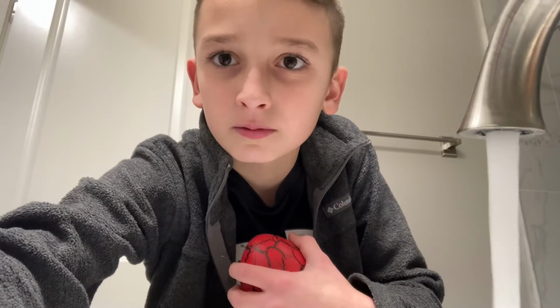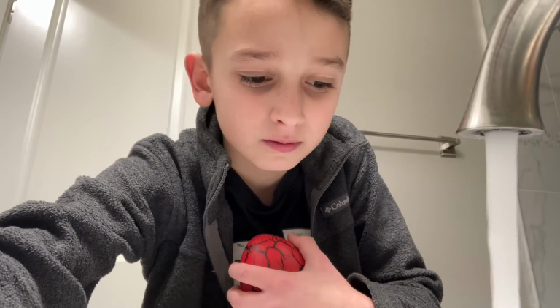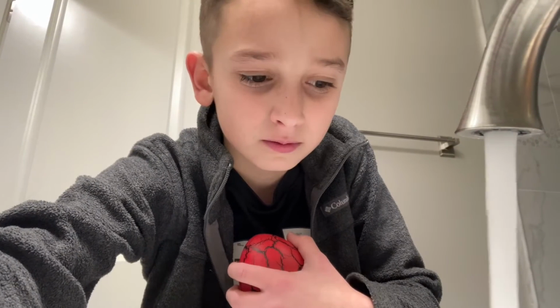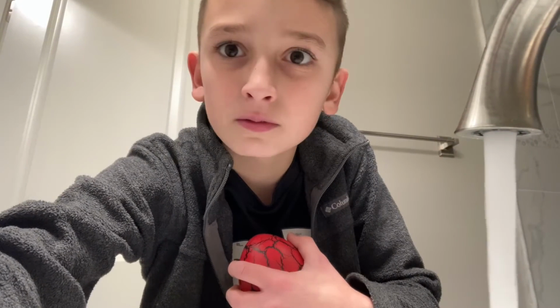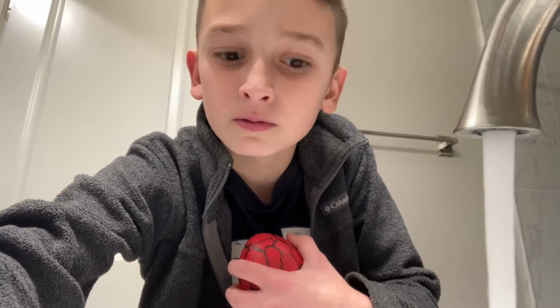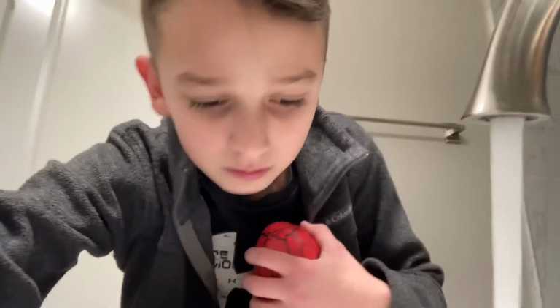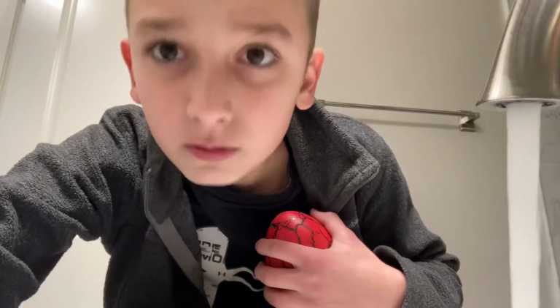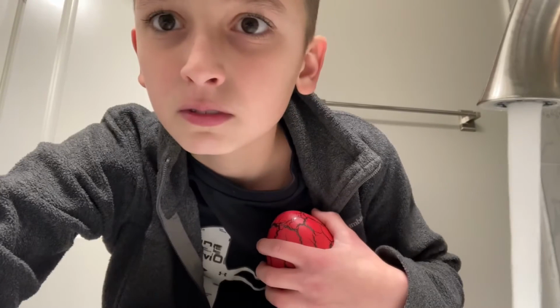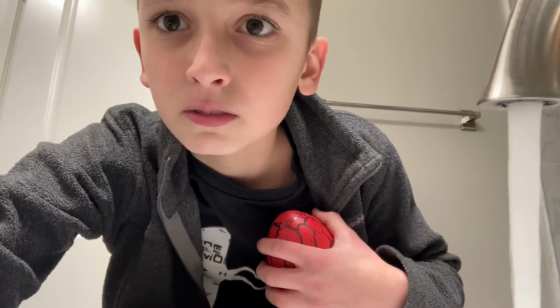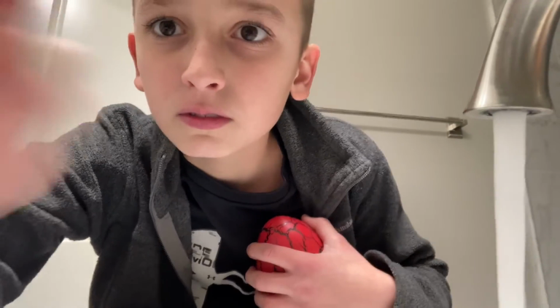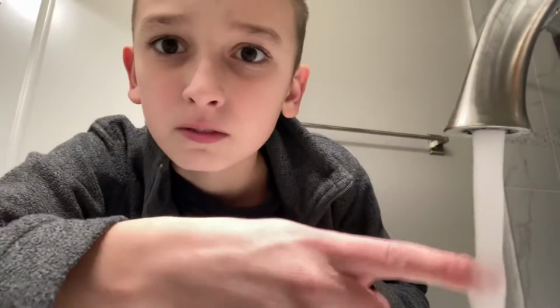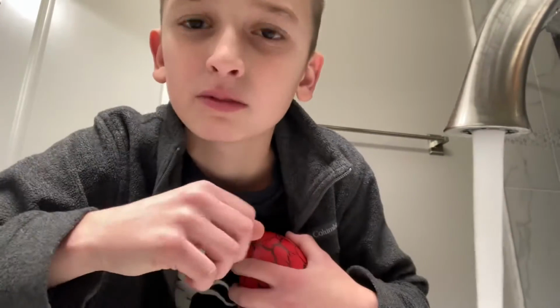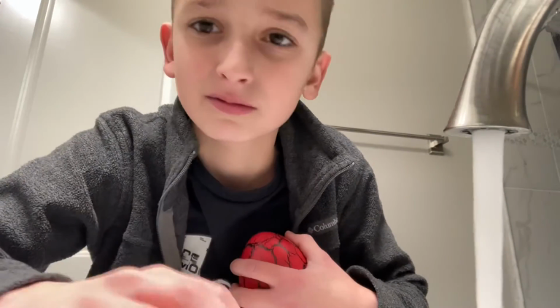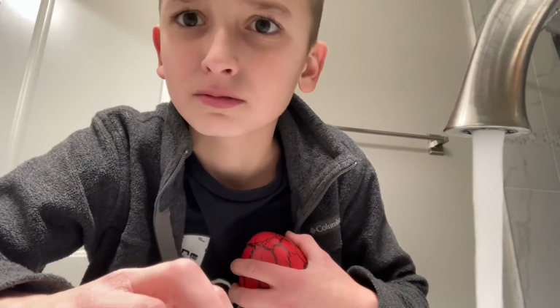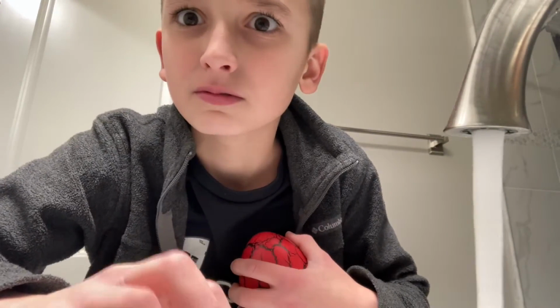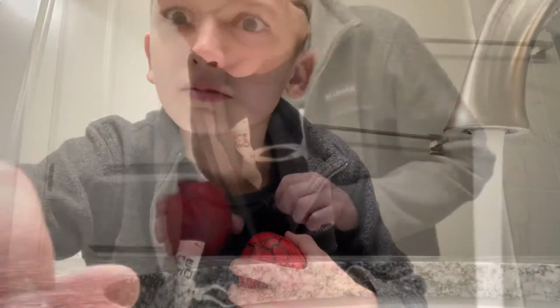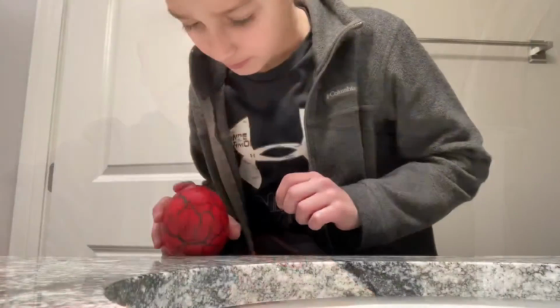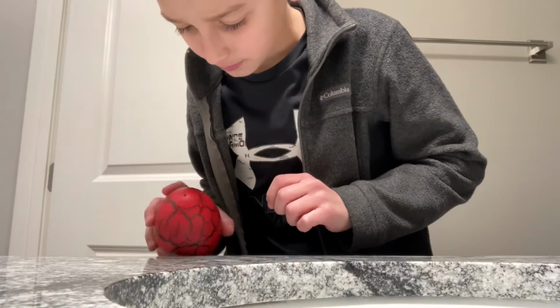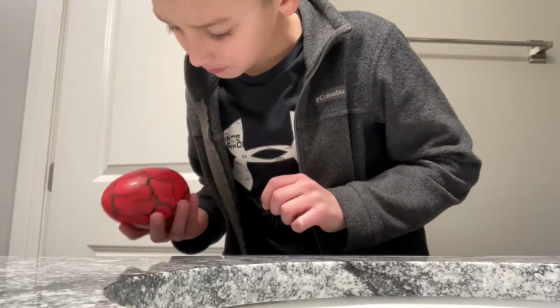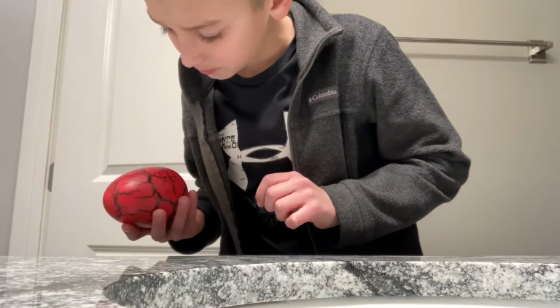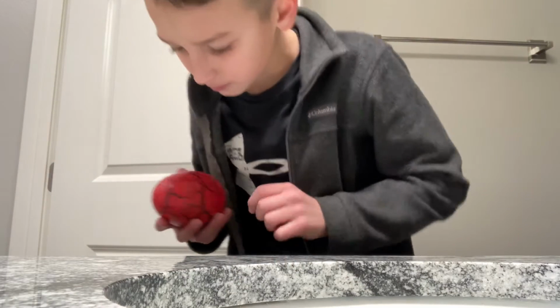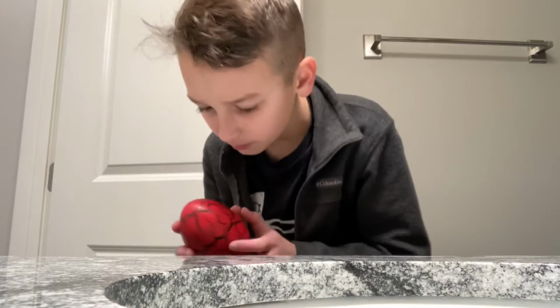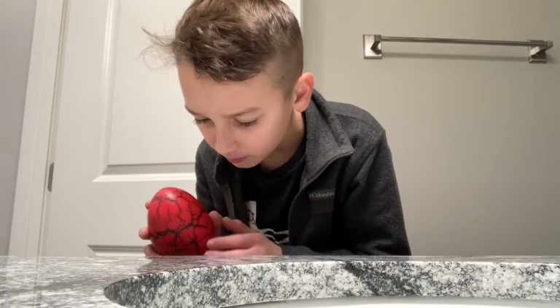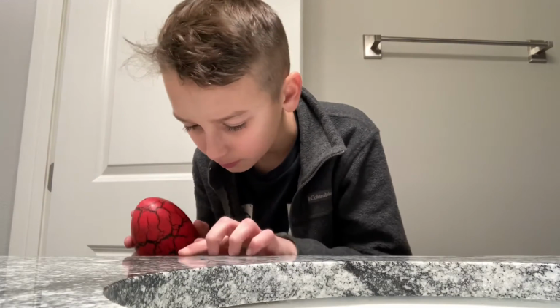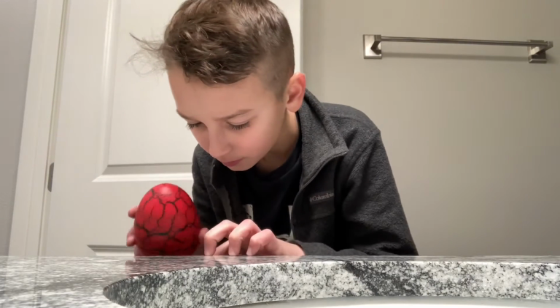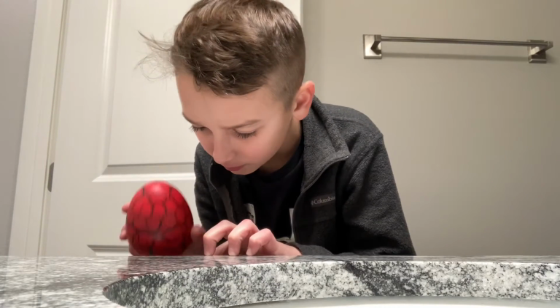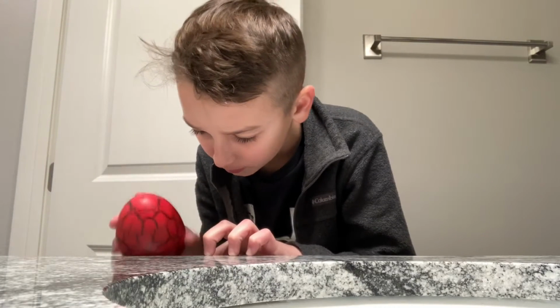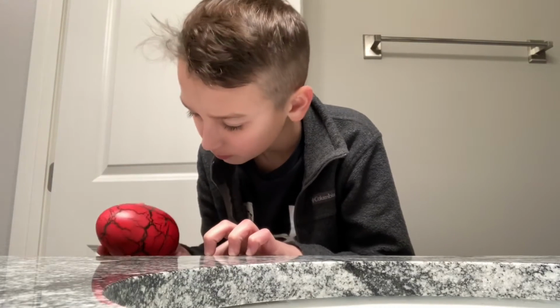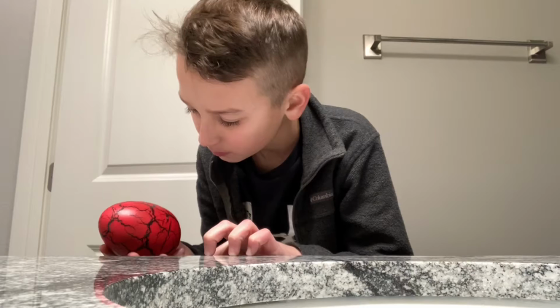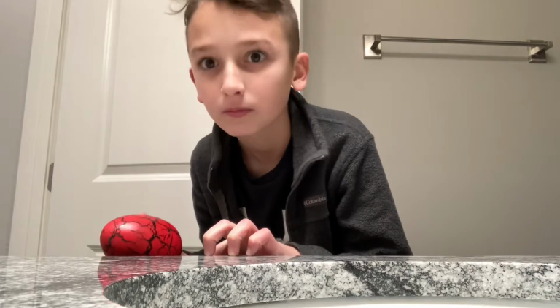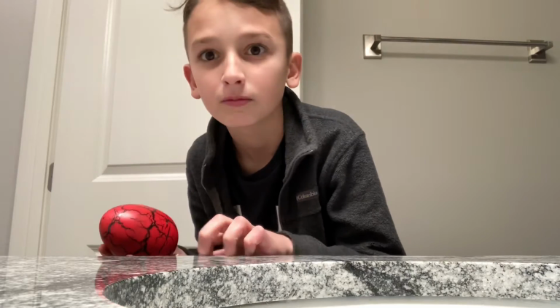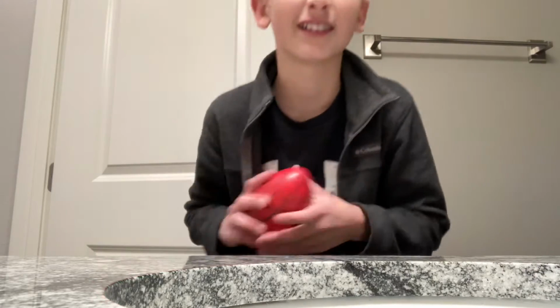I decided to actually follow the instructions, but I'm not sure why I made this face, and then I hurt myself, and then I tried to hatch it. I don't know why. I'm kind of an idiot when it comes to this thing.